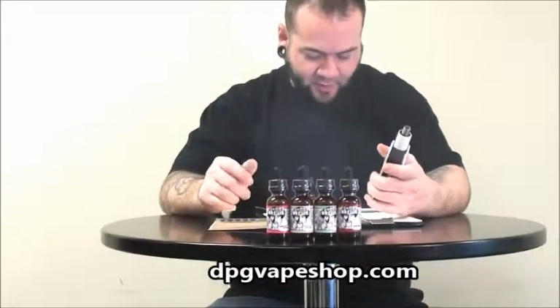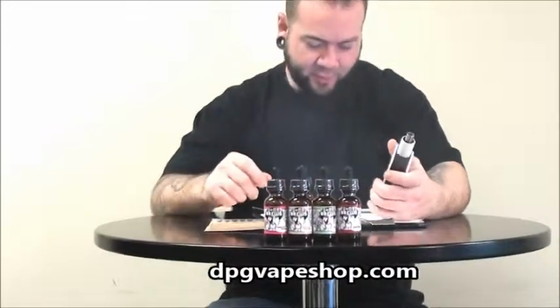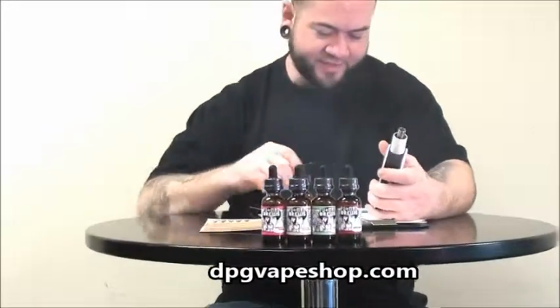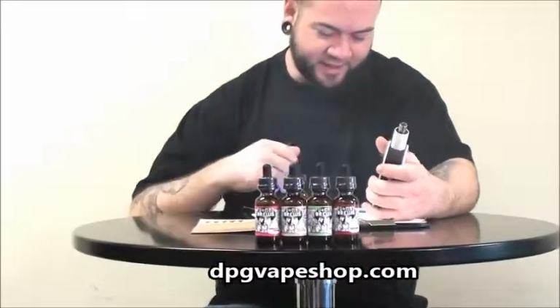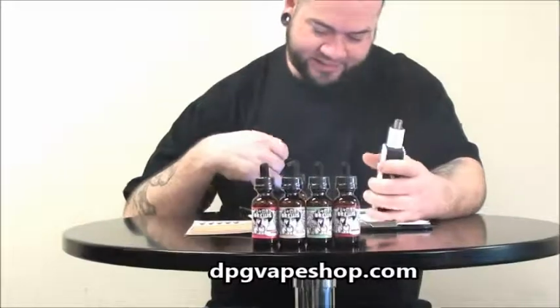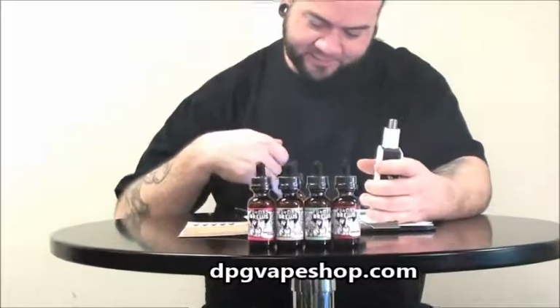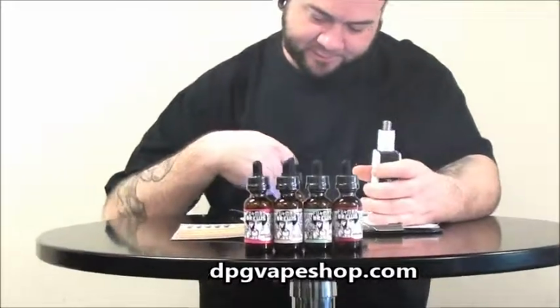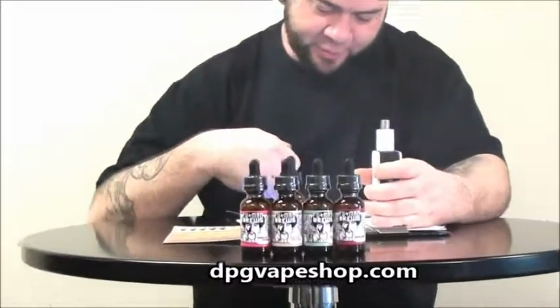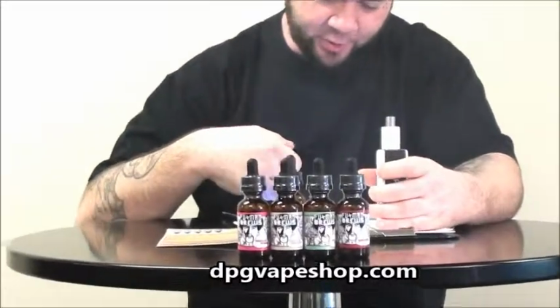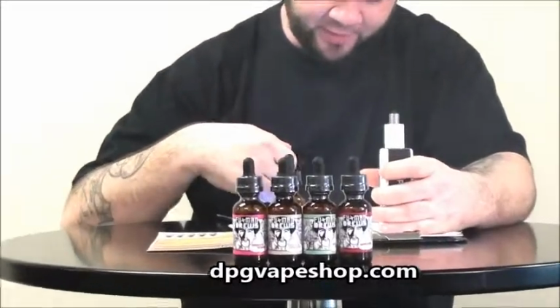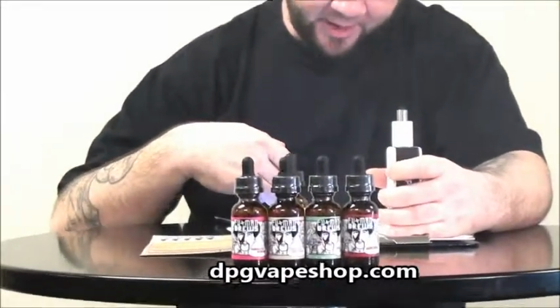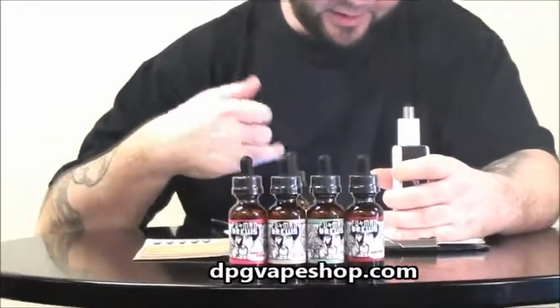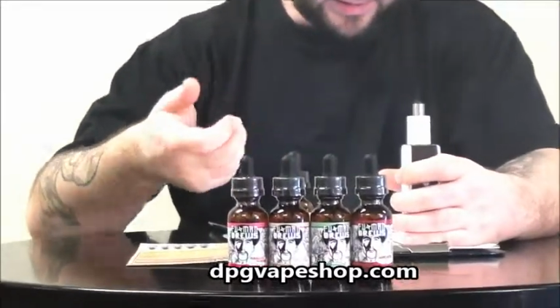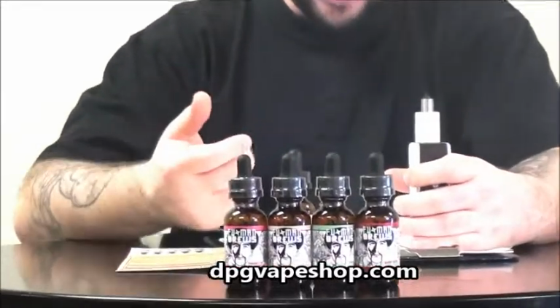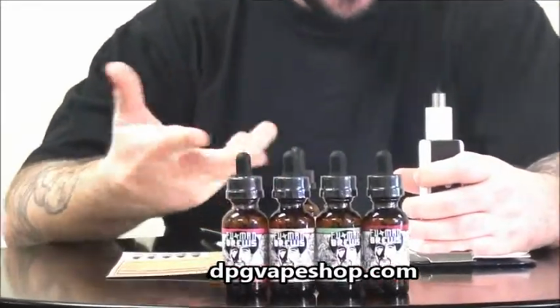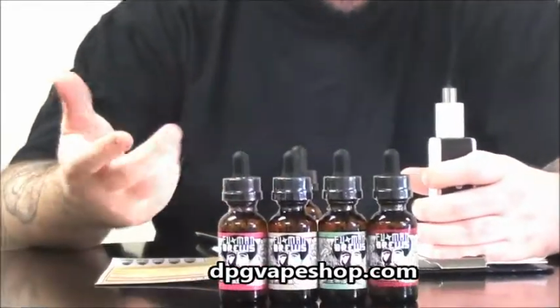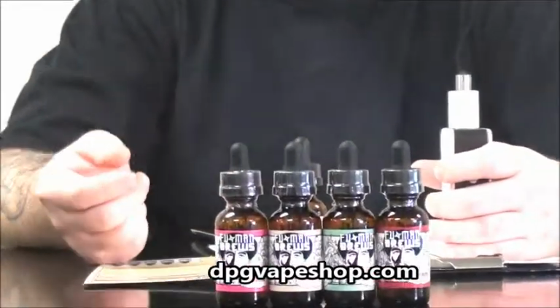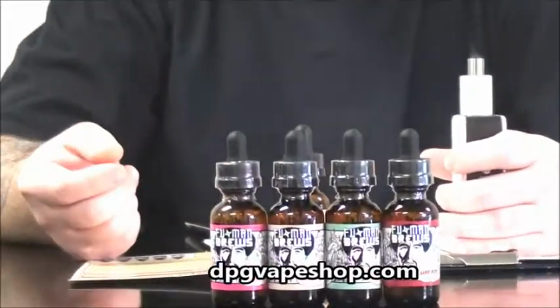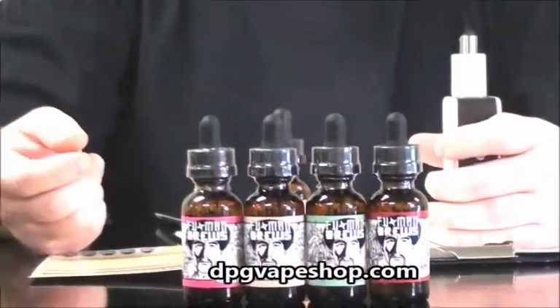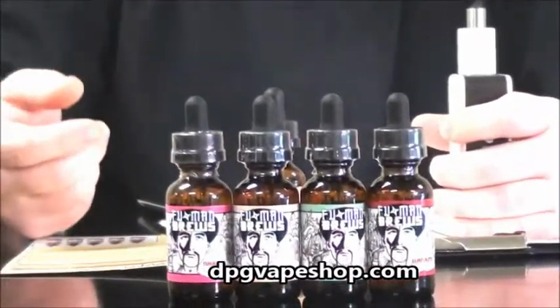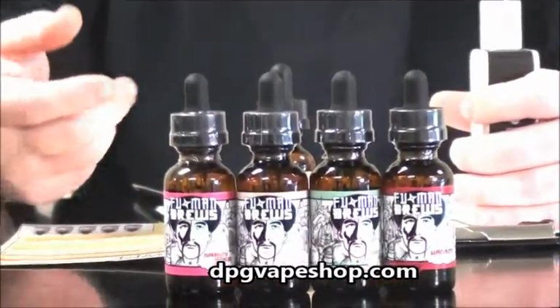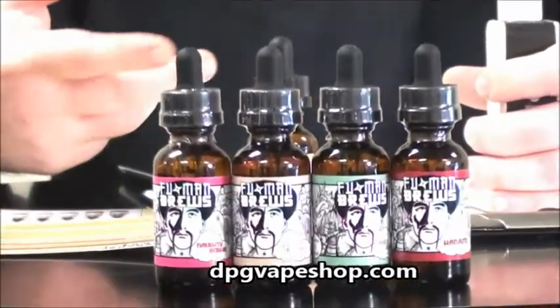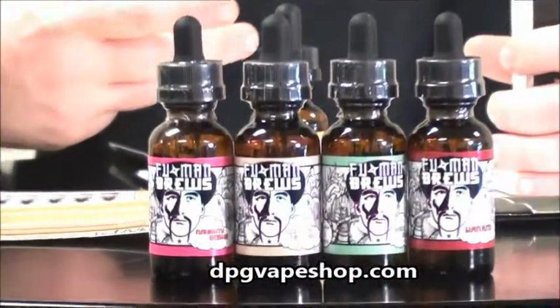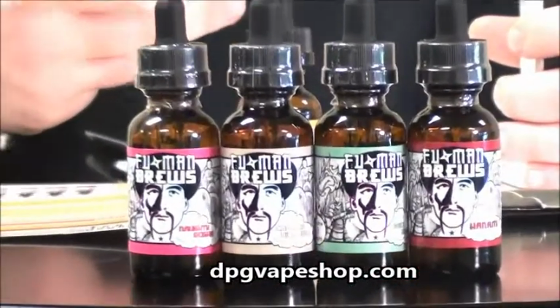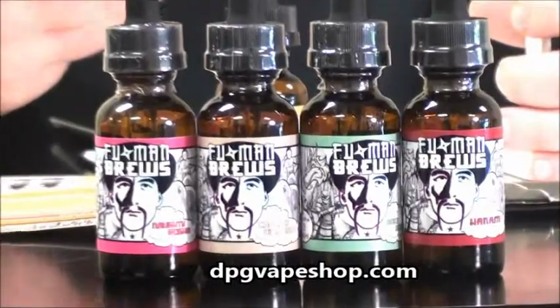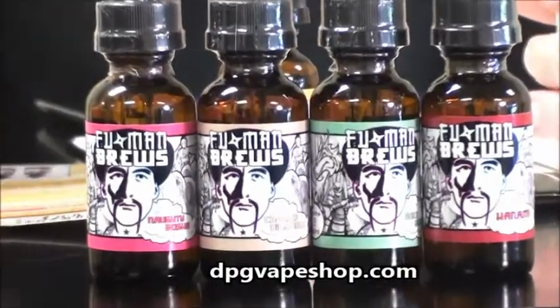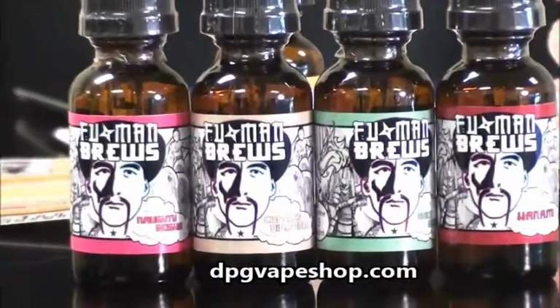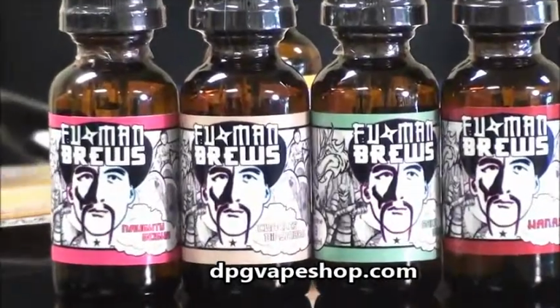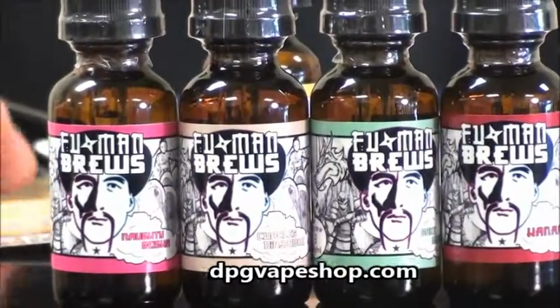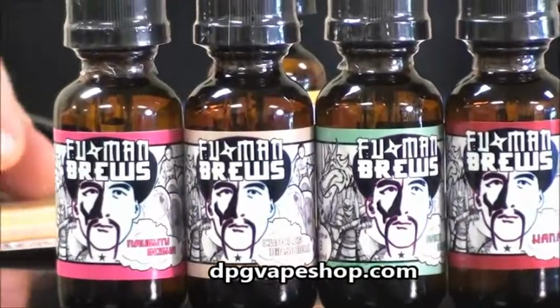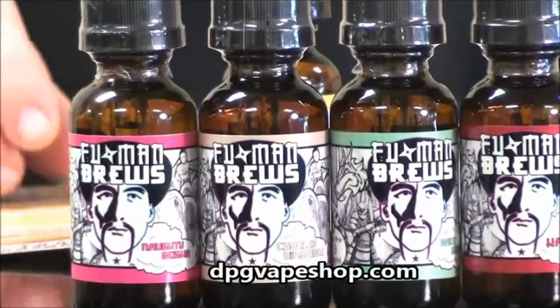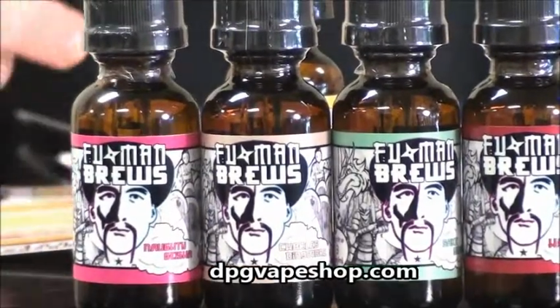Their website is pretty cool. They've got links to tanks, mods, as well as their juice apparel.